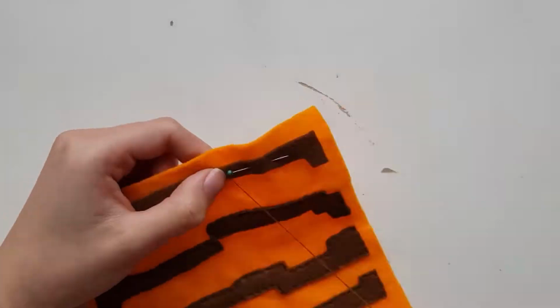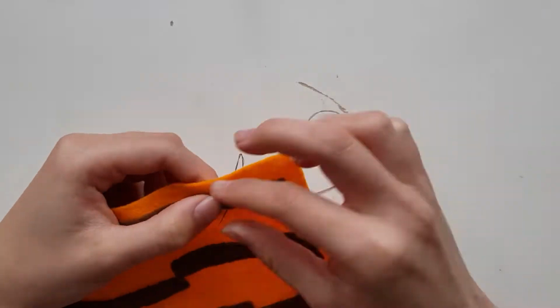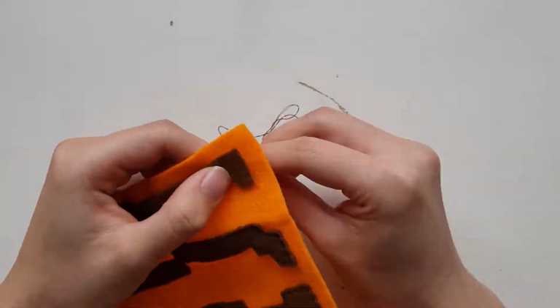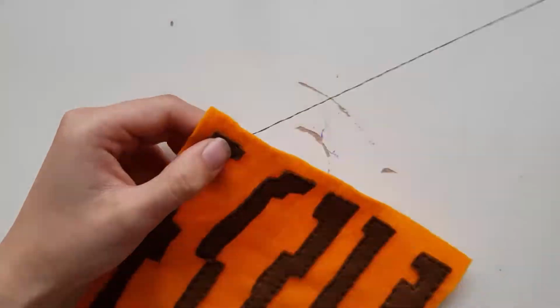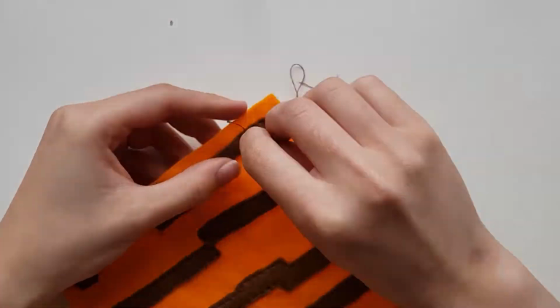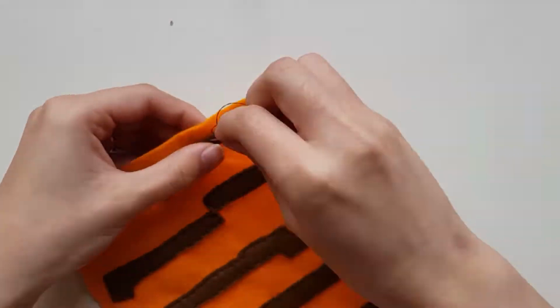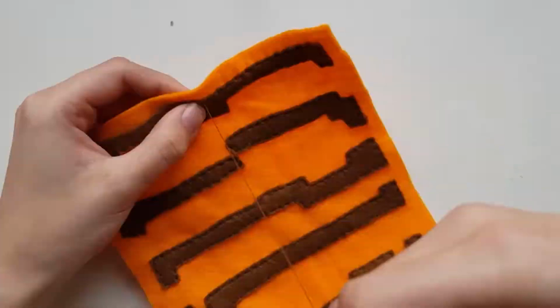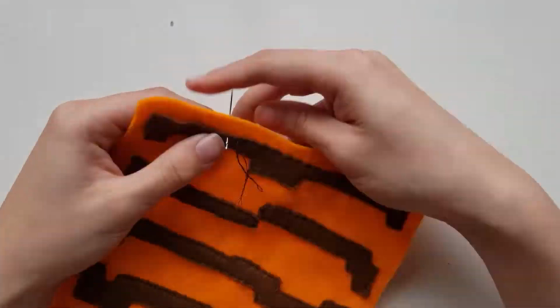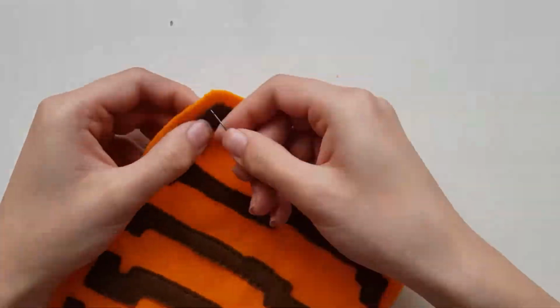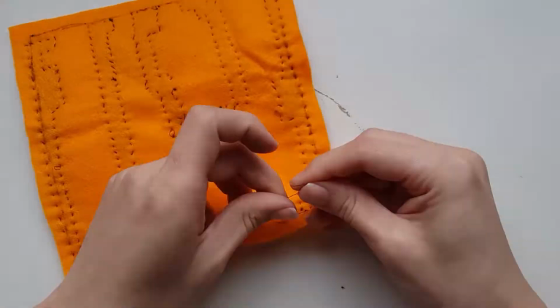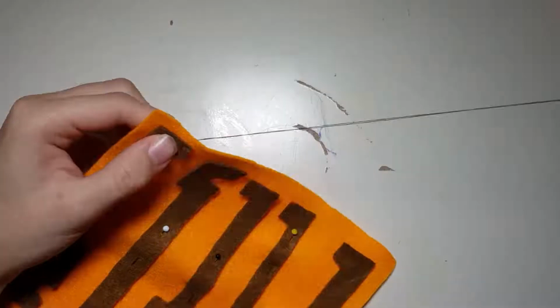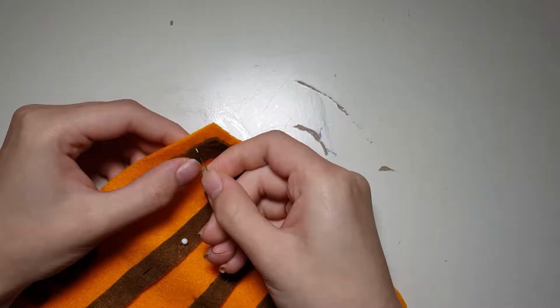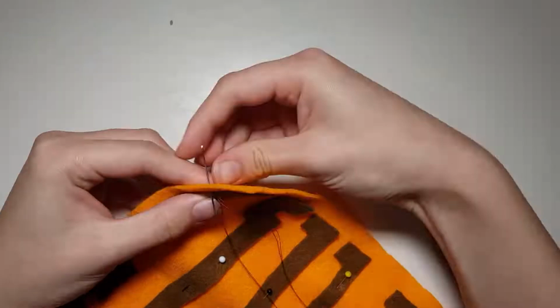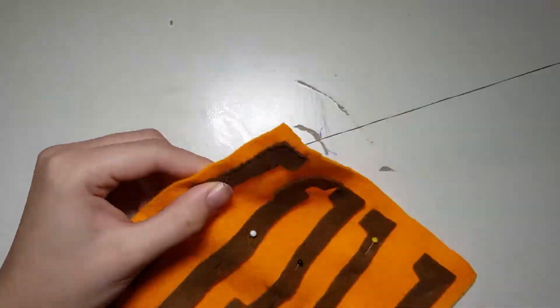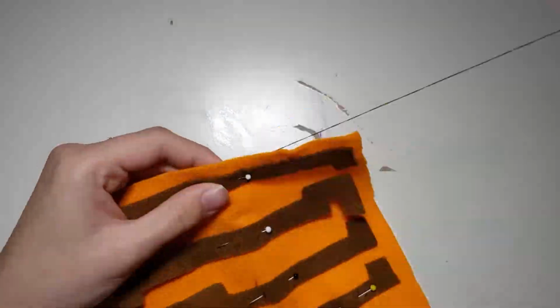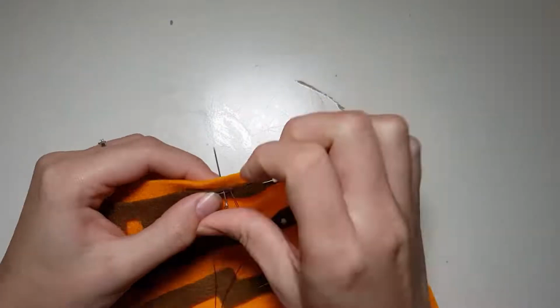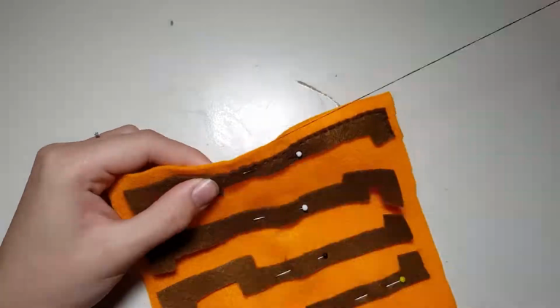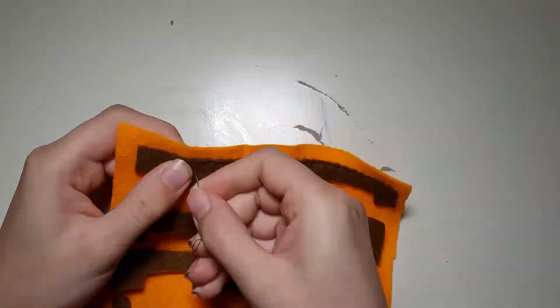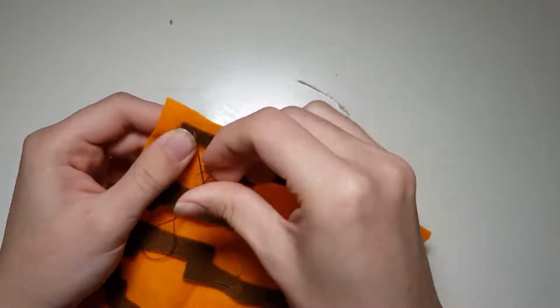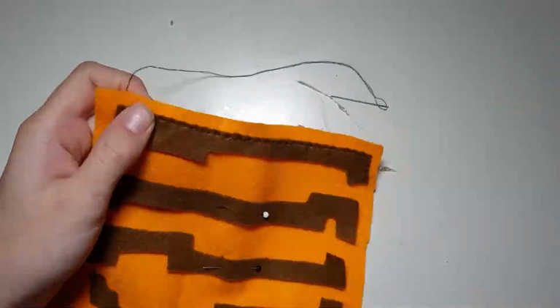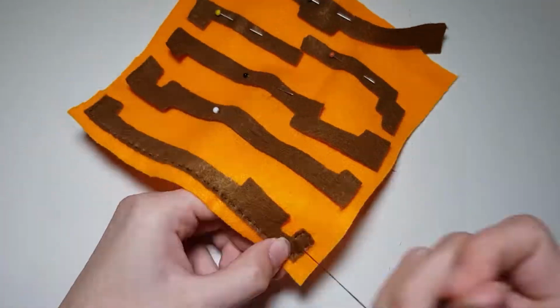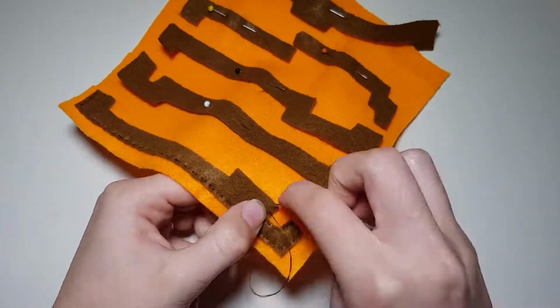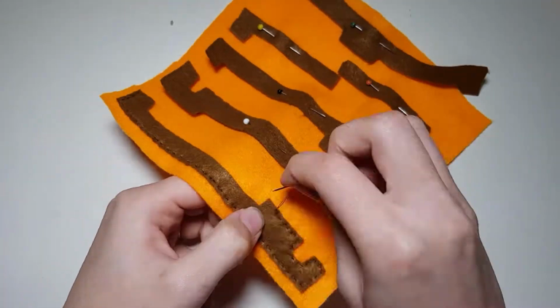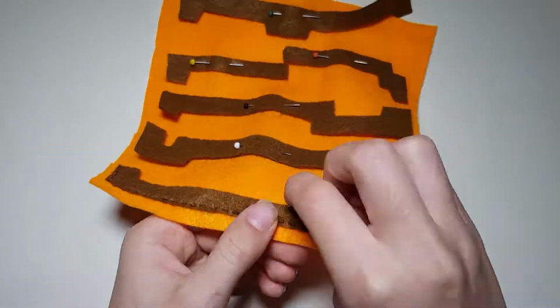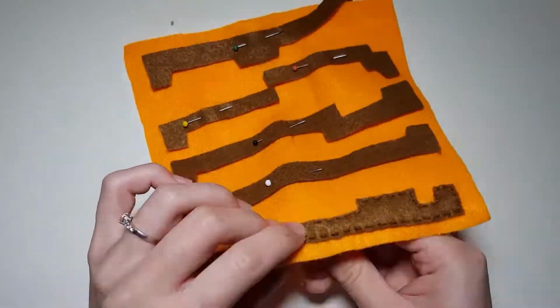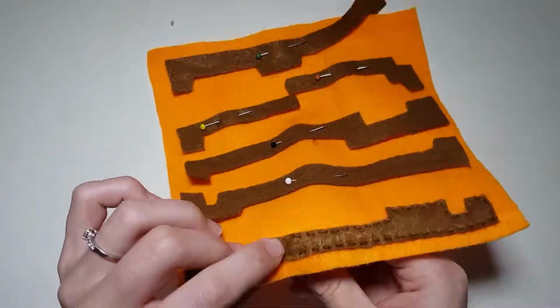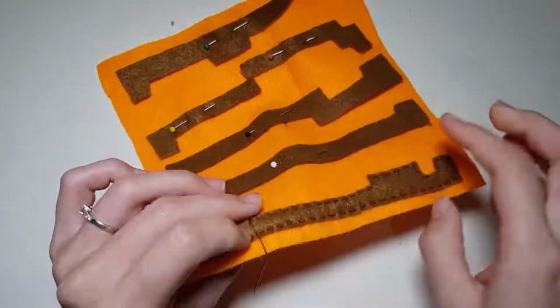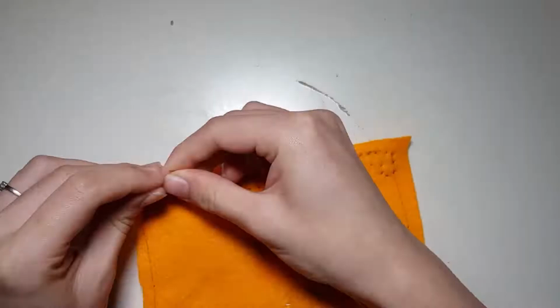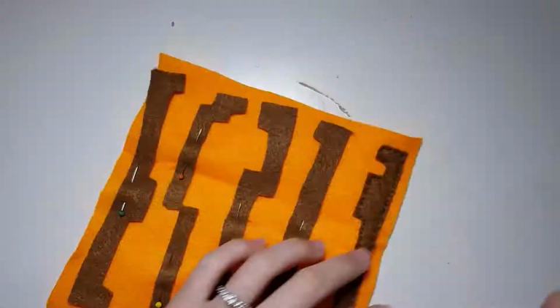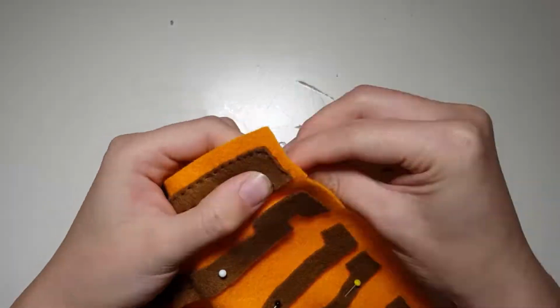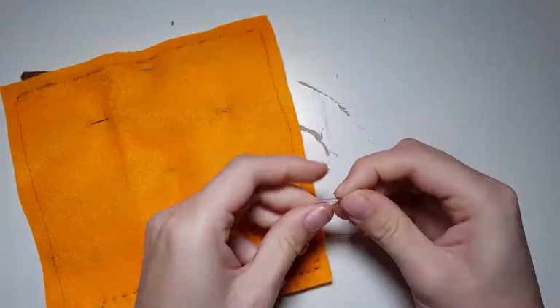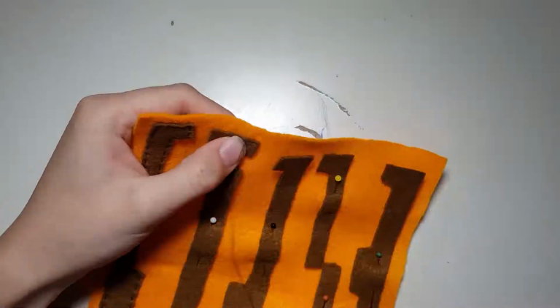Repeat this with the remaining two sides. If you struggle with the placement during any of this, there are a lot of resources online that show every side of the jack-o'-lantern. Keep in mind that my version is heavily simplified as whoever made the pixel art on the jack-o'-lantern went crazy with the colour changes.